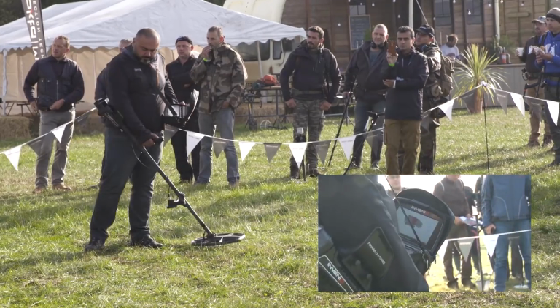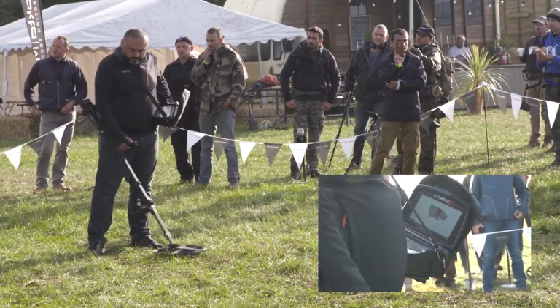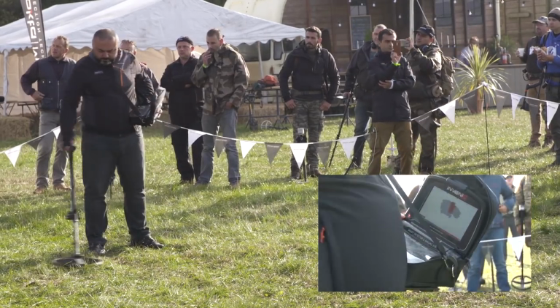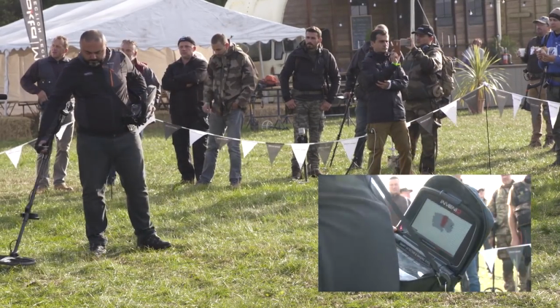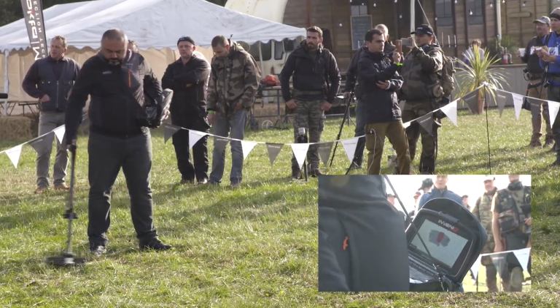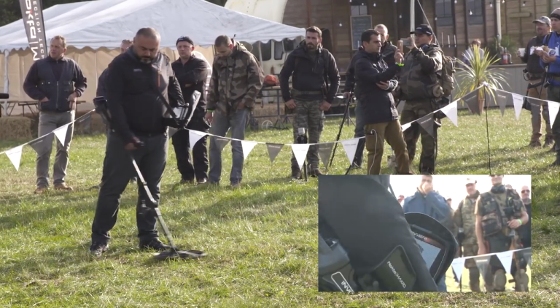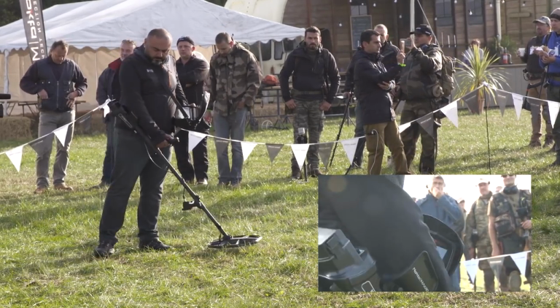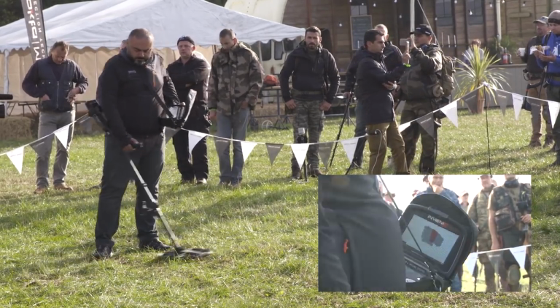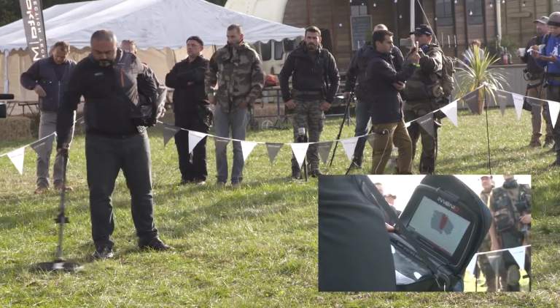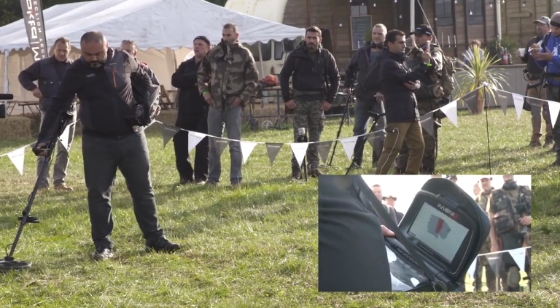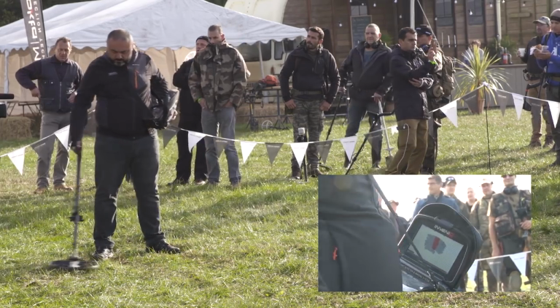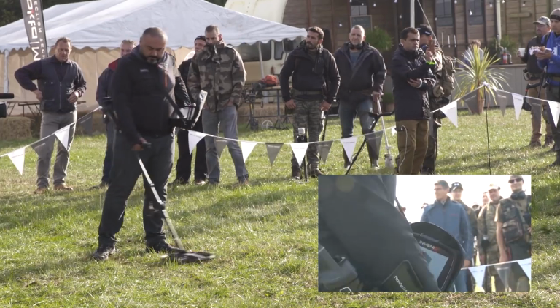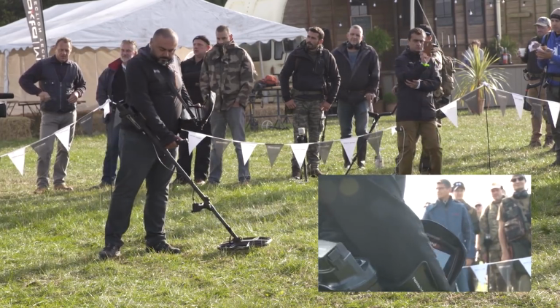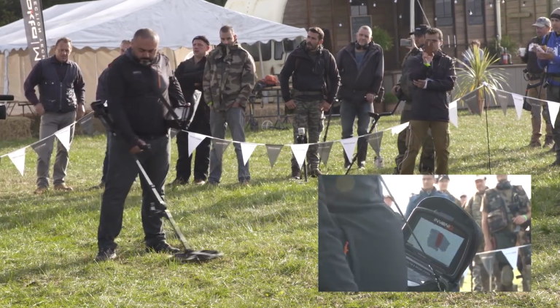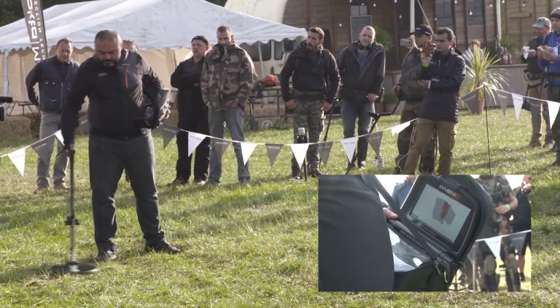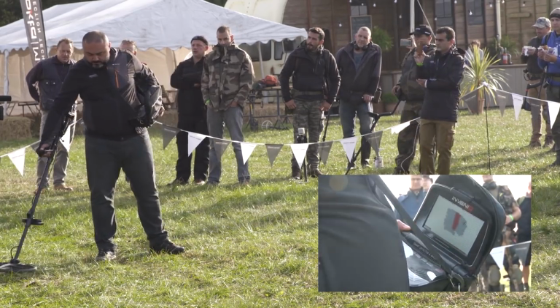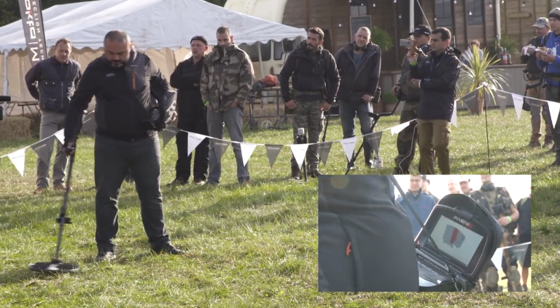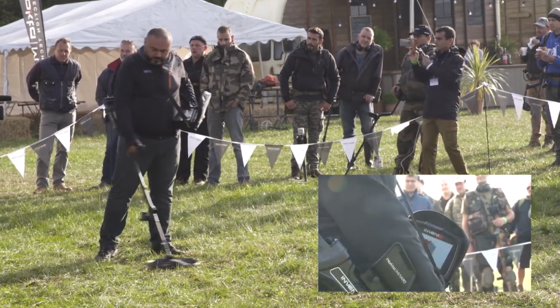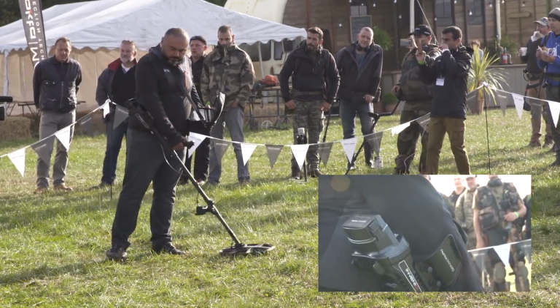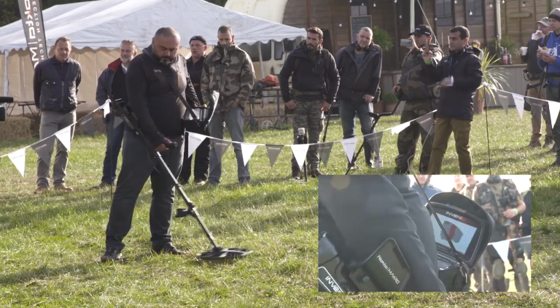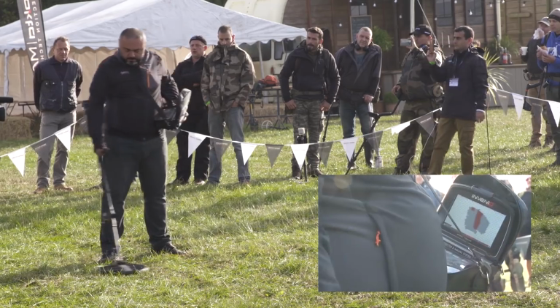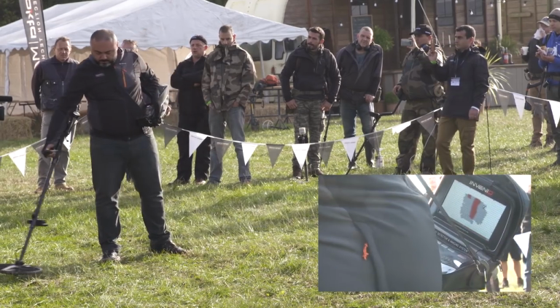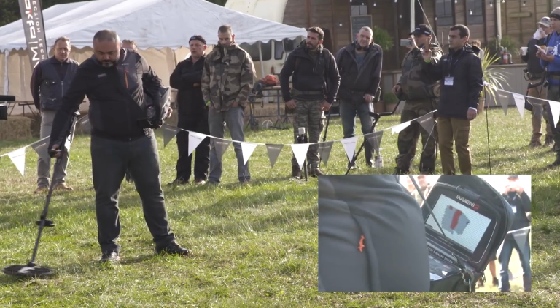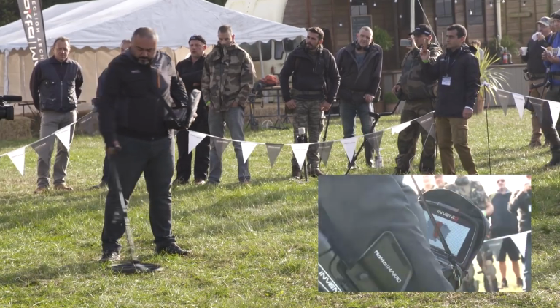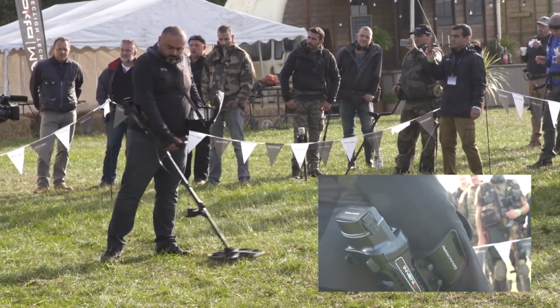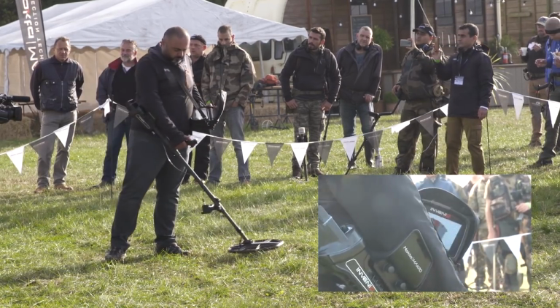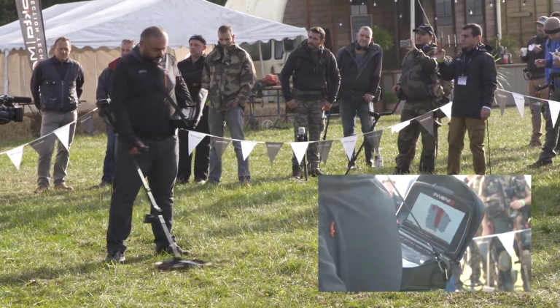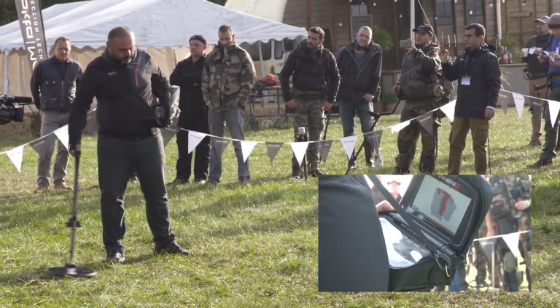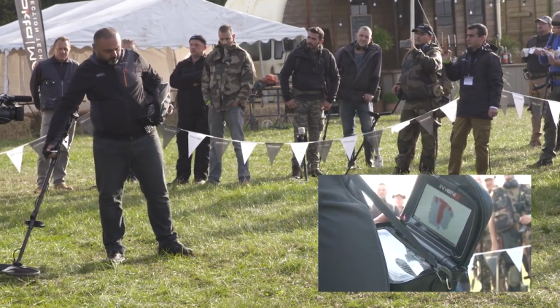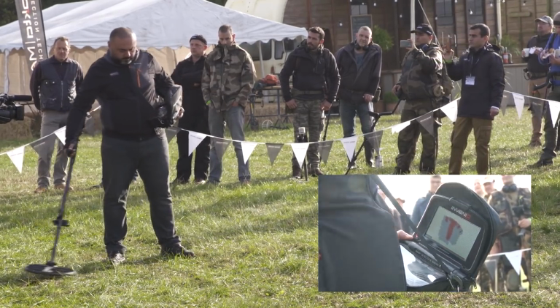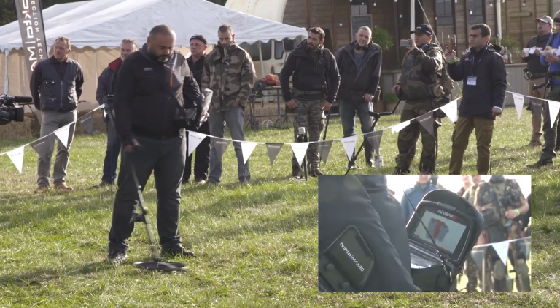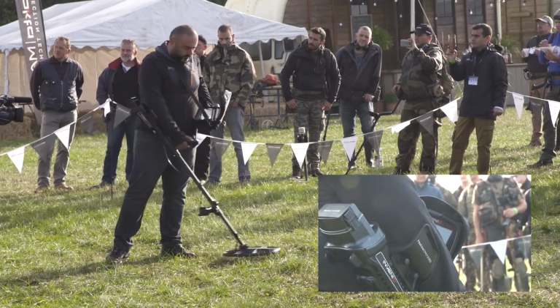This machine is now launched and available worldwide. If you'd like to come and have a look at it over the weekend, come and find the Nocta testbed — it's just inside build one.